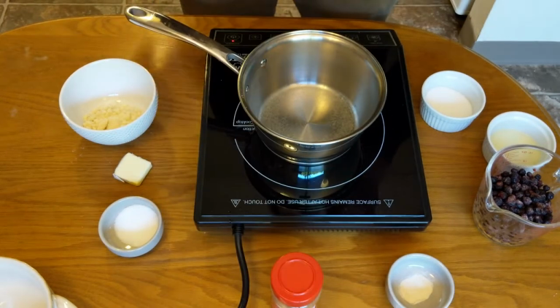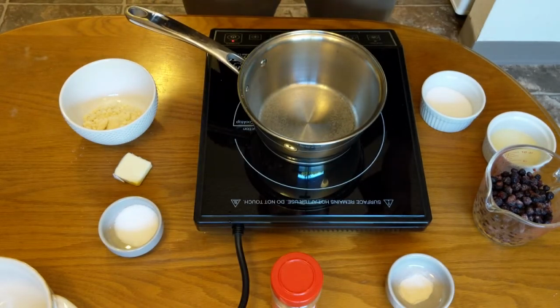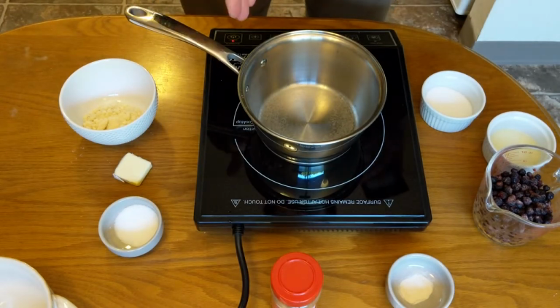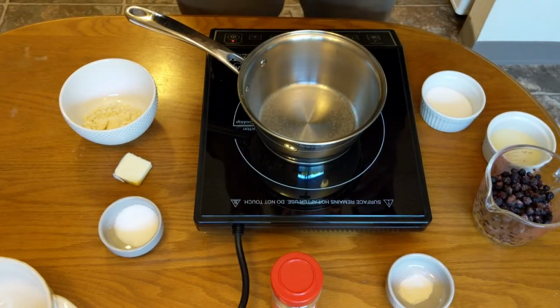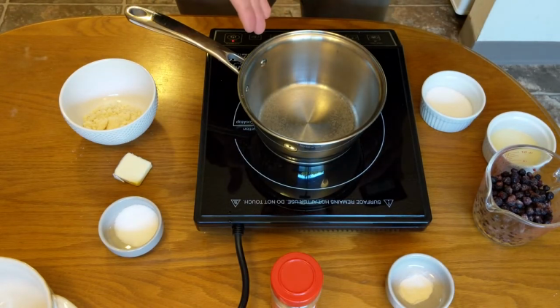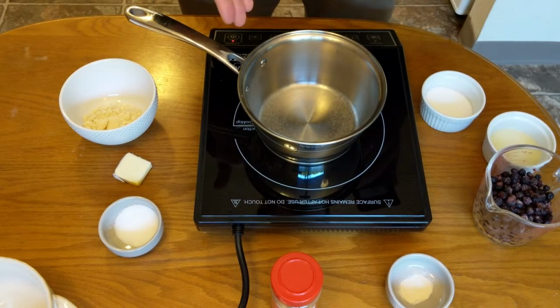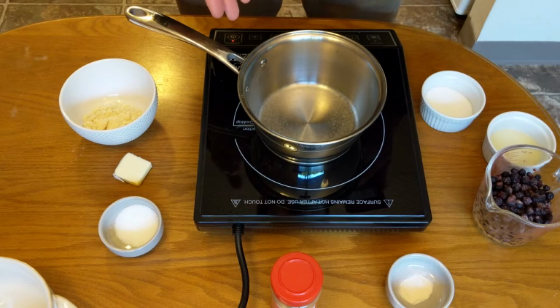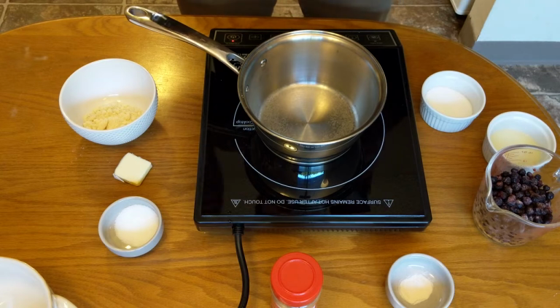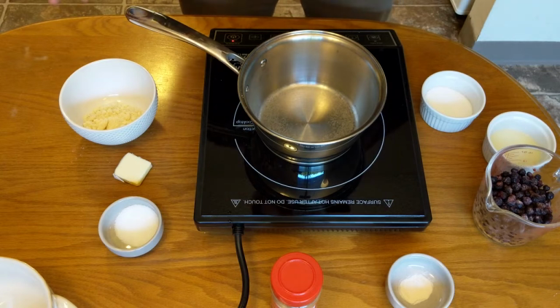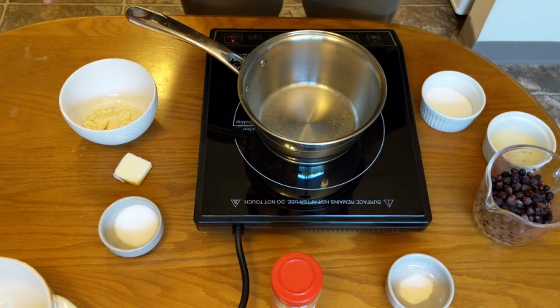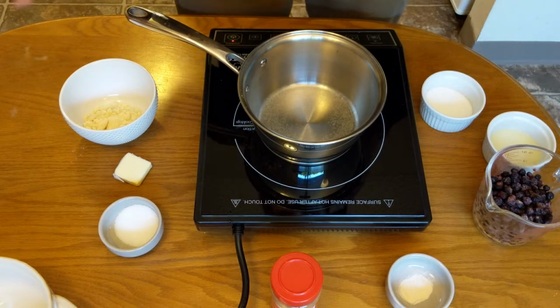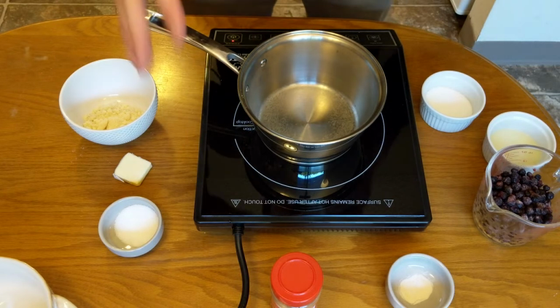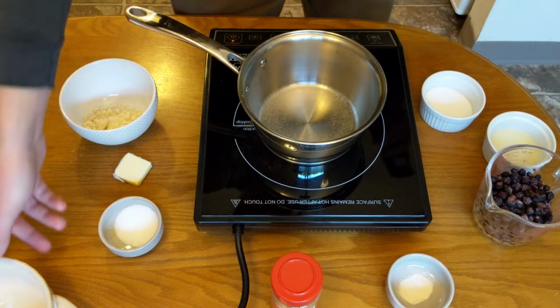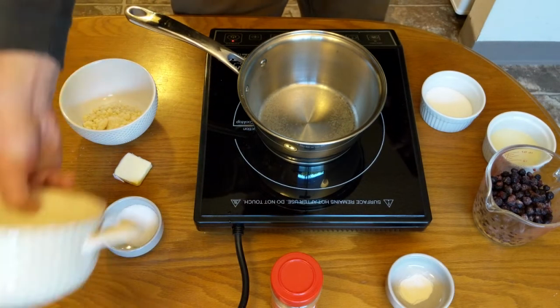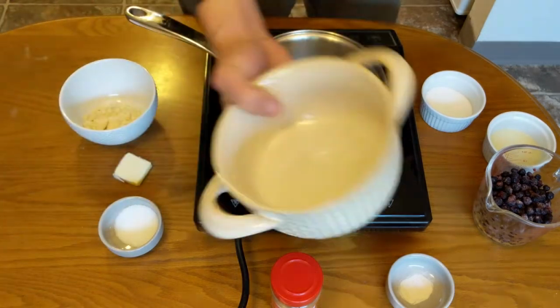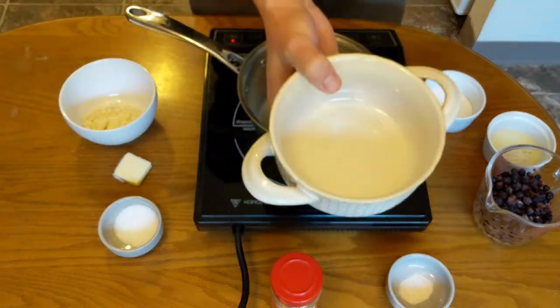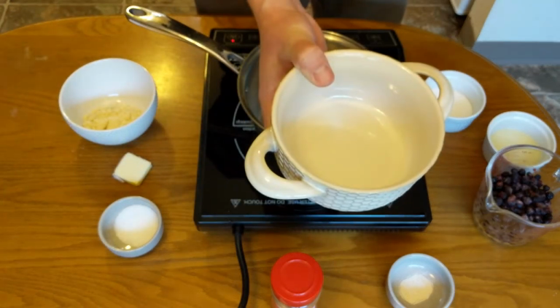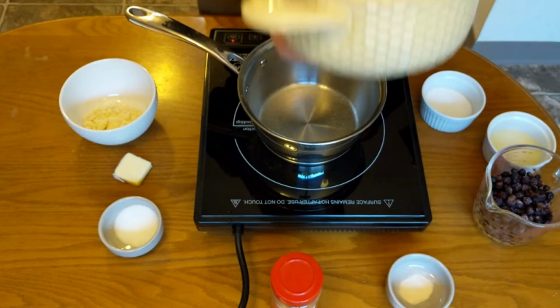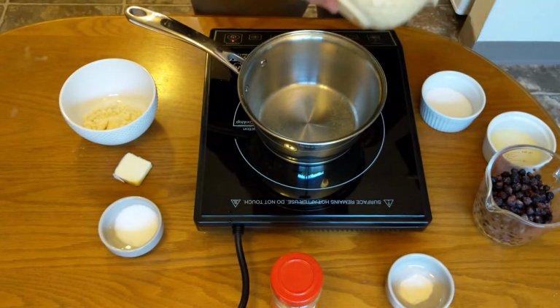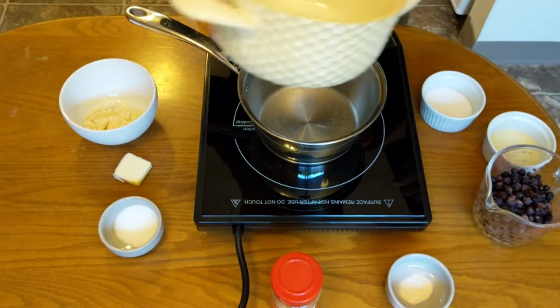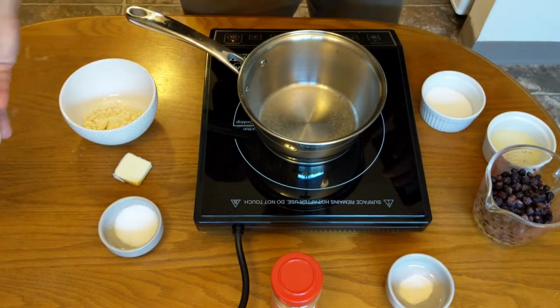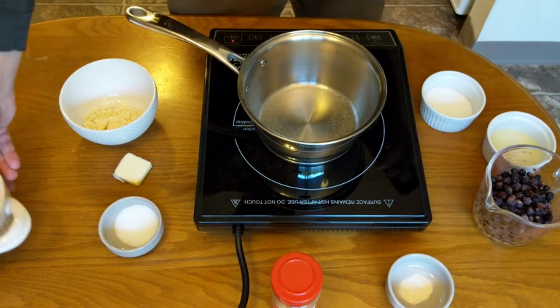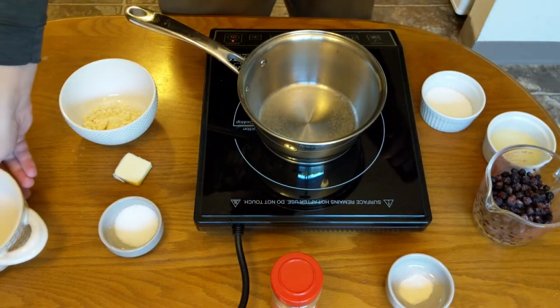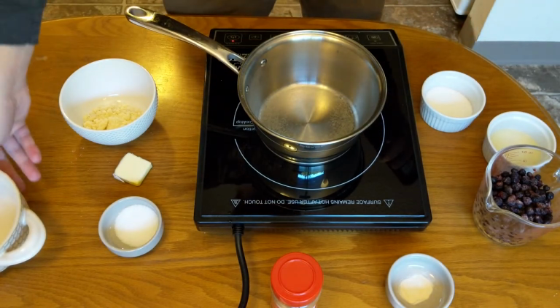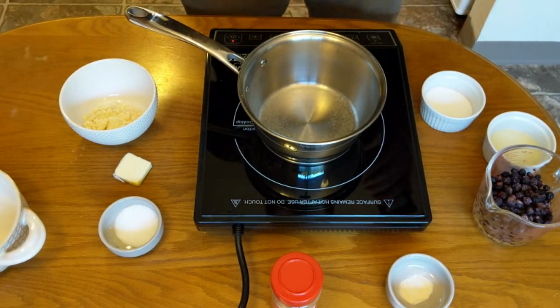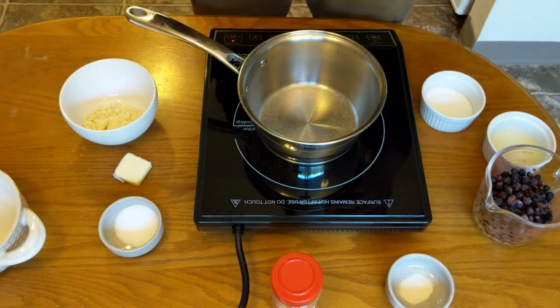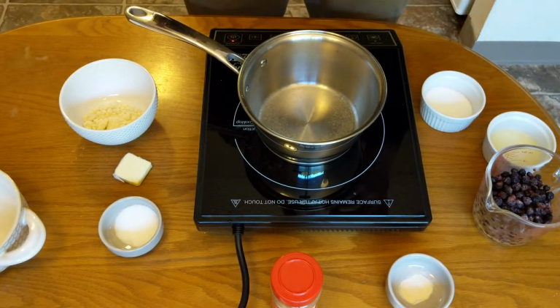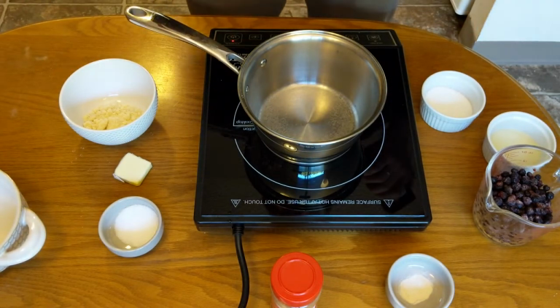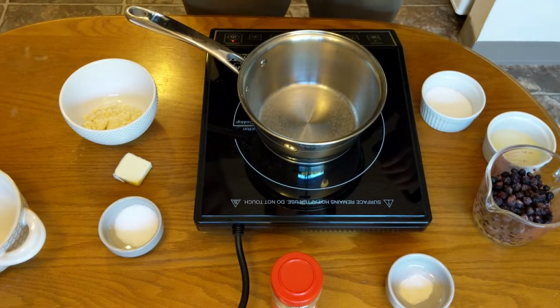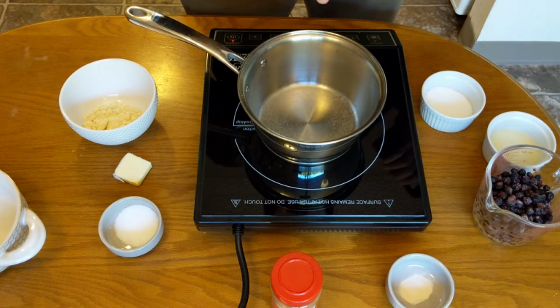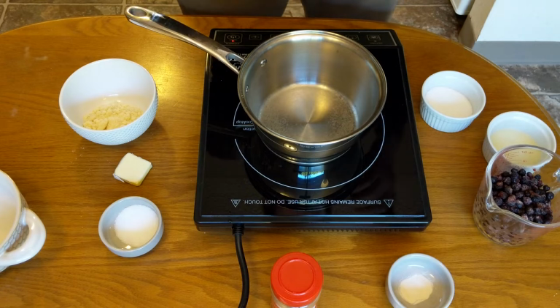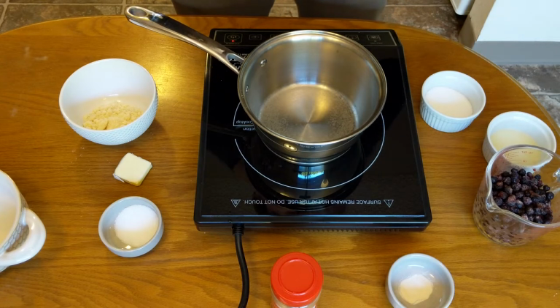We're going to start with the filling, then mix up the topping. We're going to put it together in our nice little personal size bowl, which will go in the oven where we'll crisp up the top and finalize the recipe. Let's cook up that filling and get started.